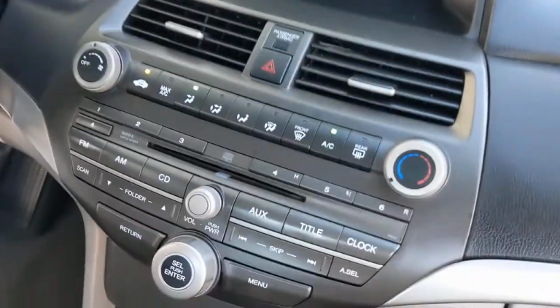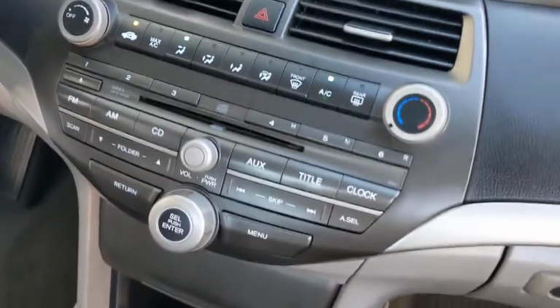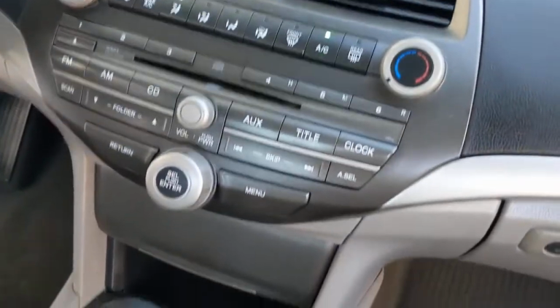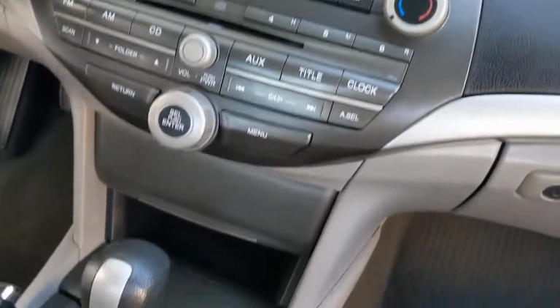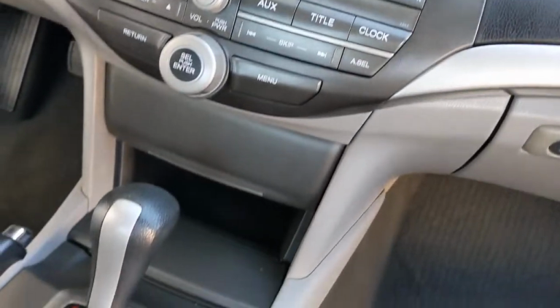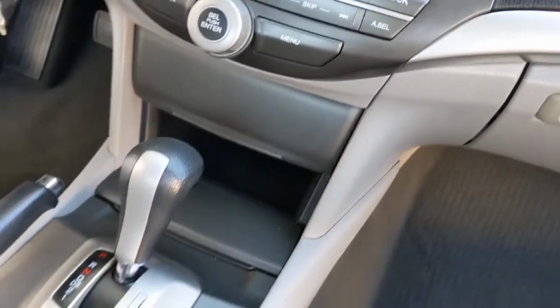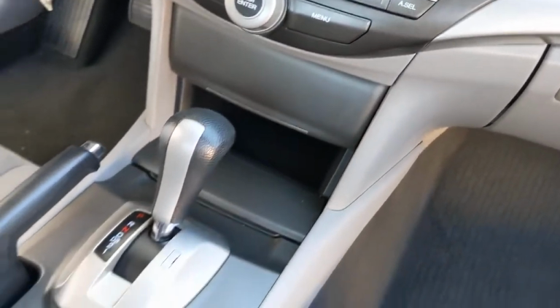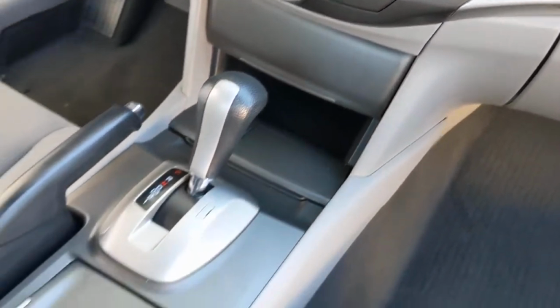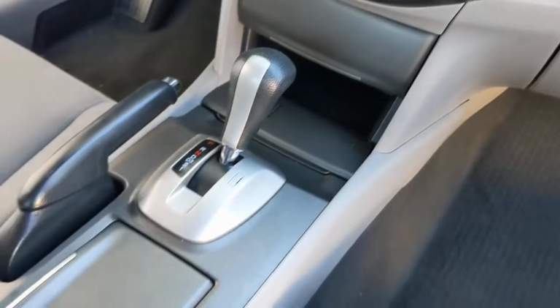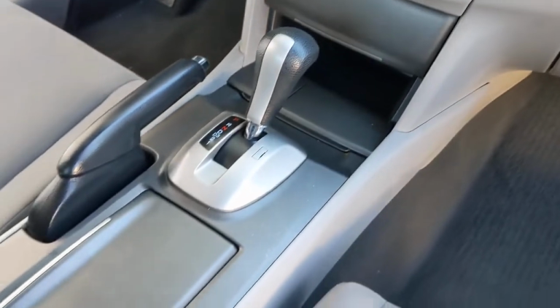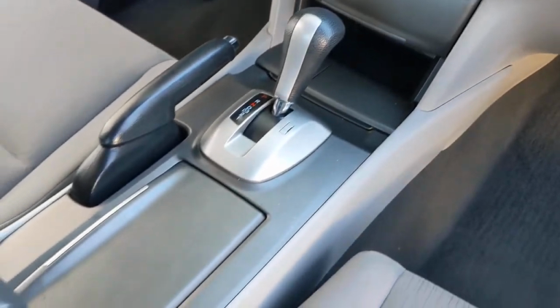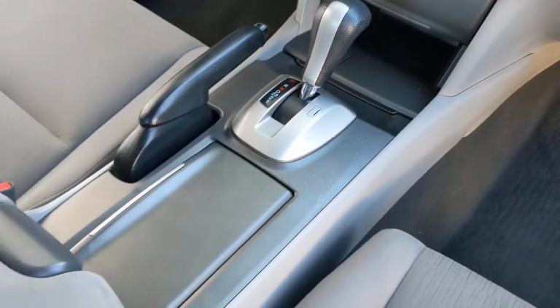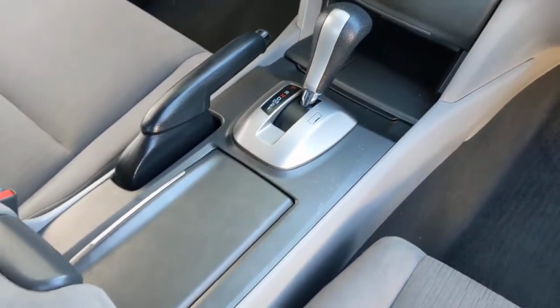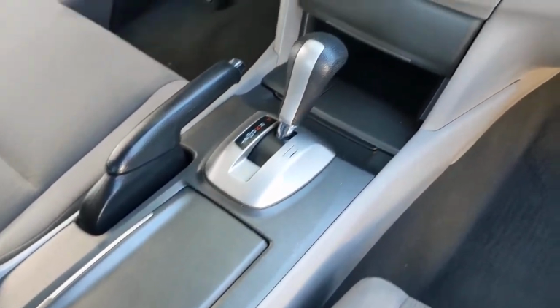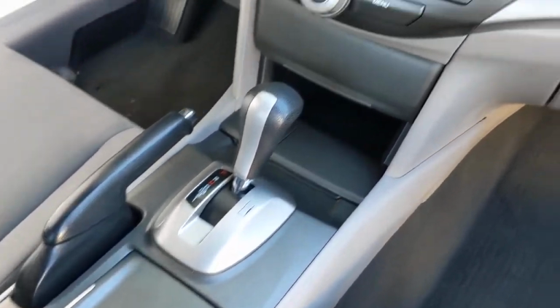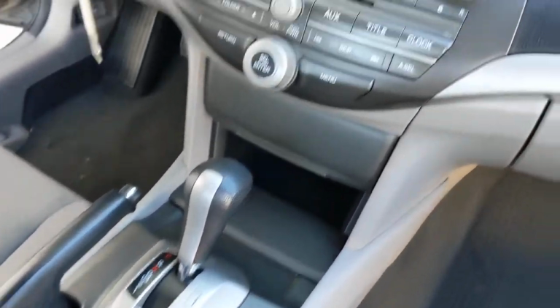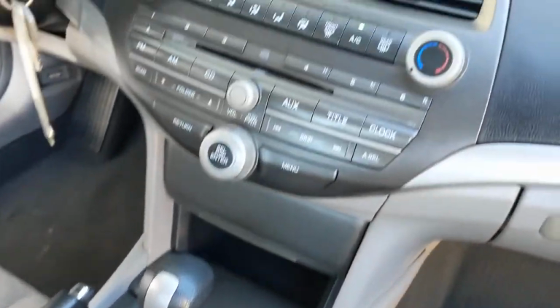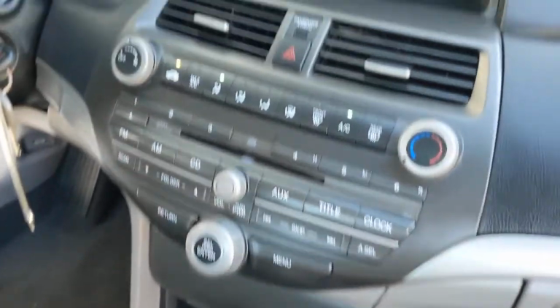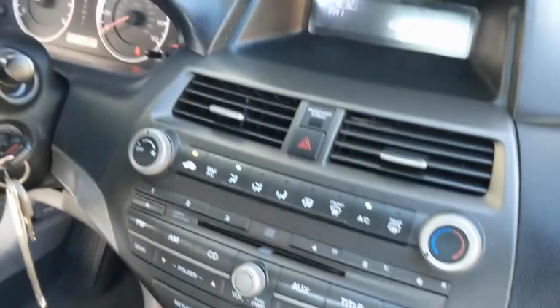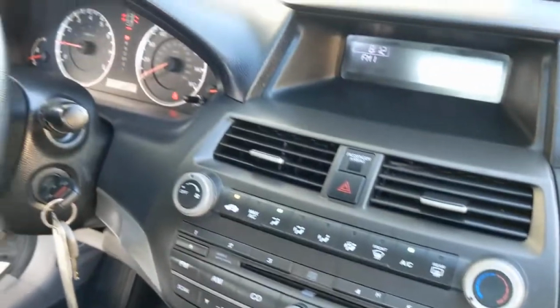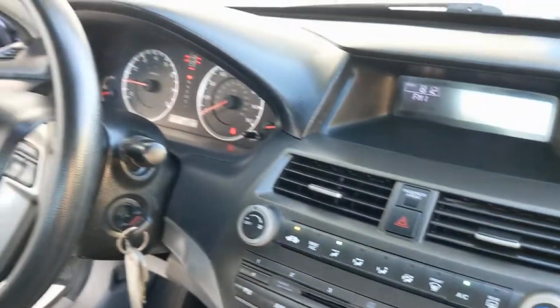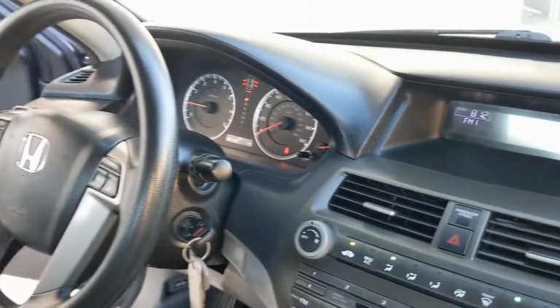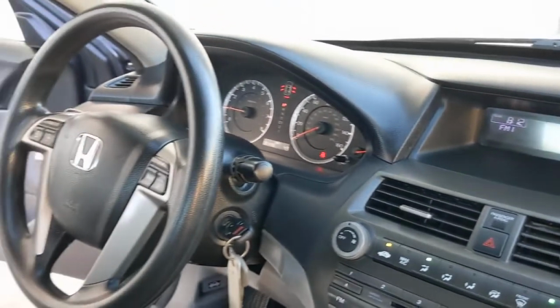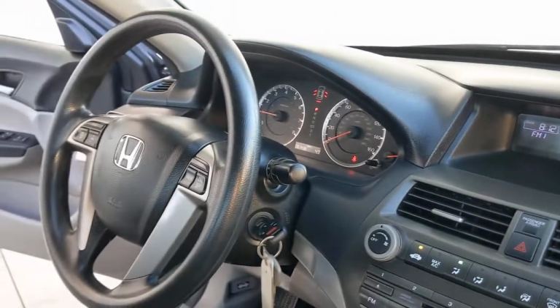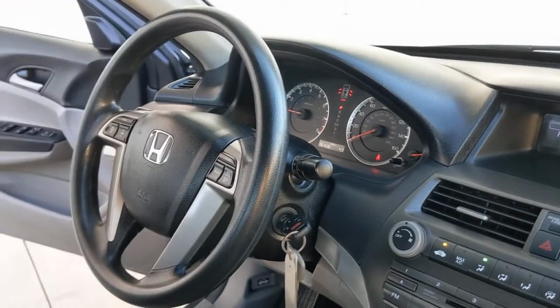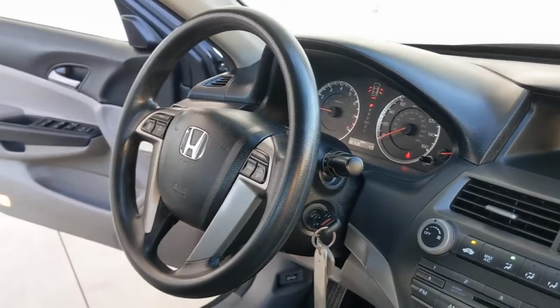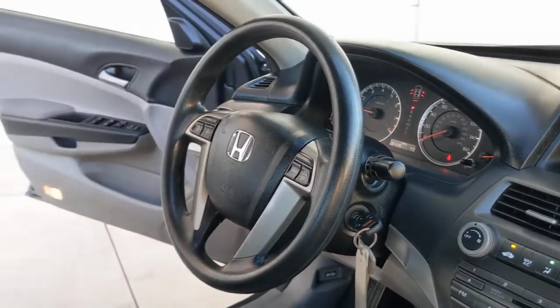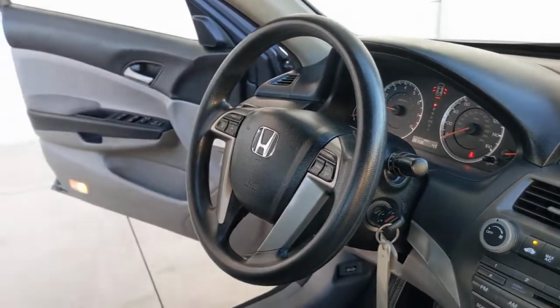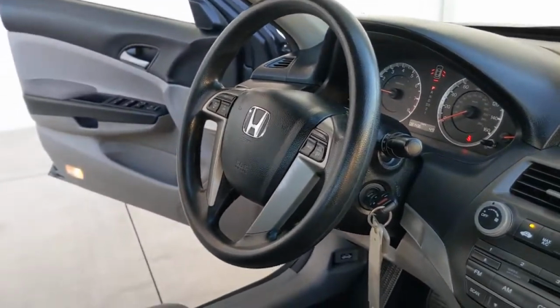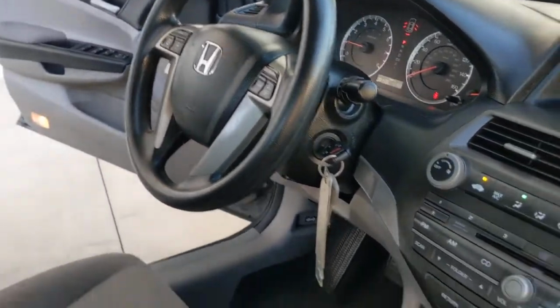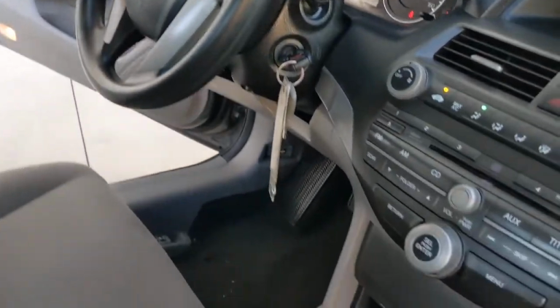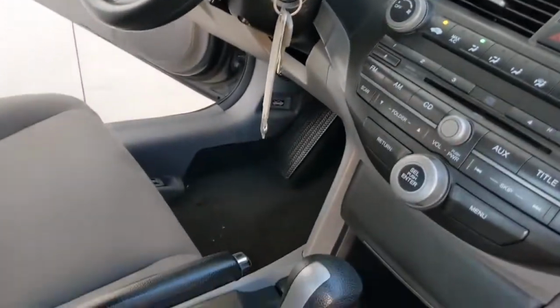These are just some of the great options this vehicle comes with: electronic stability control, bucket seats, power windows, 4-wheel disc brakes, and power steering.